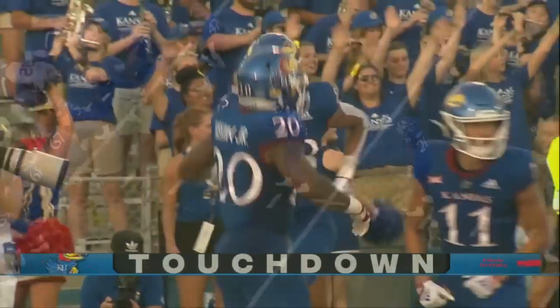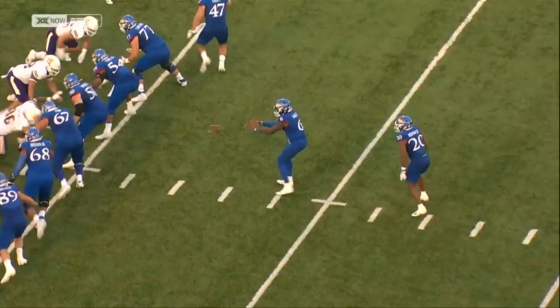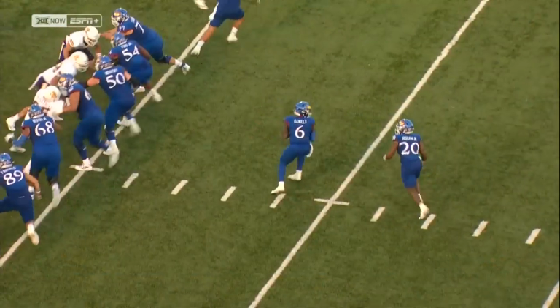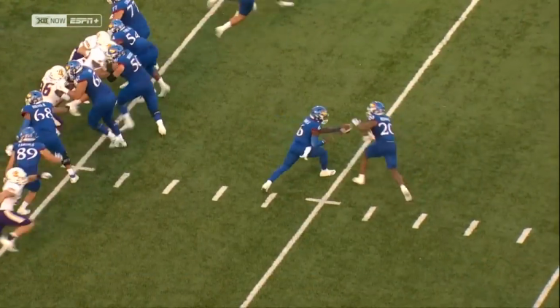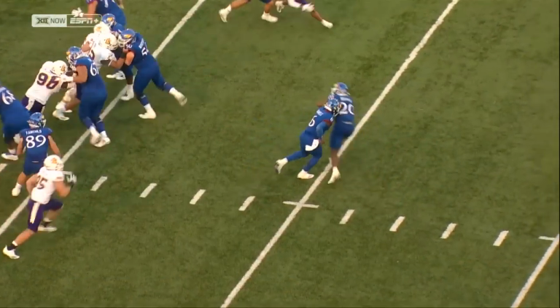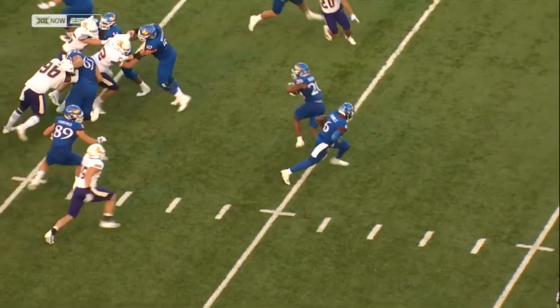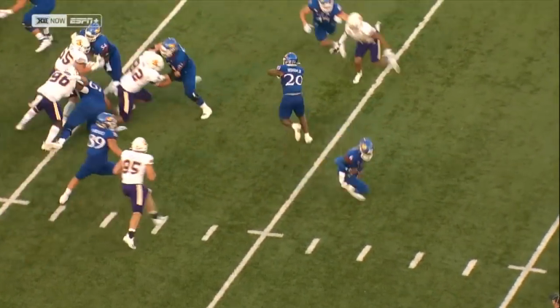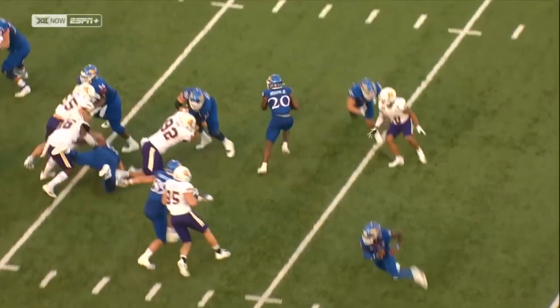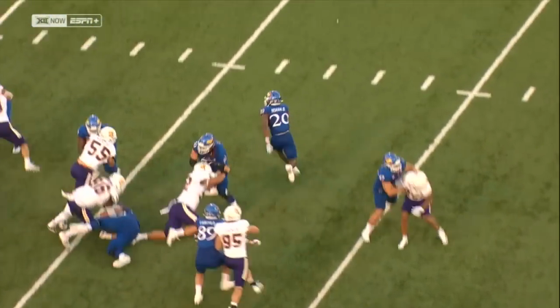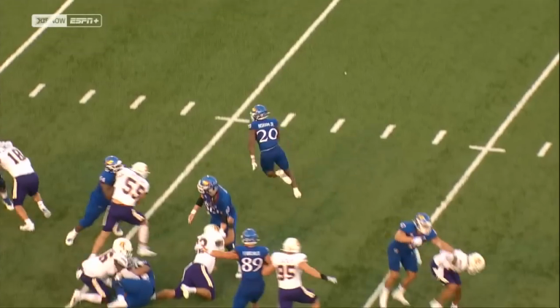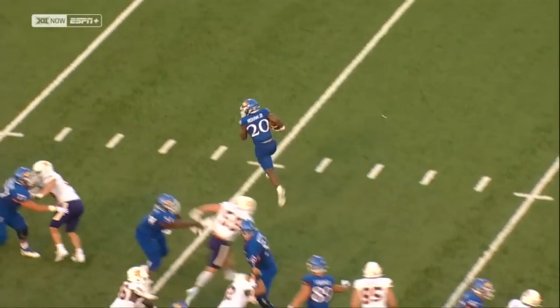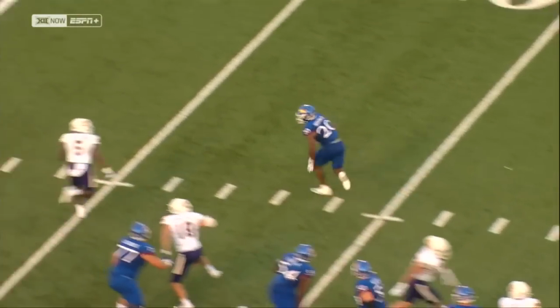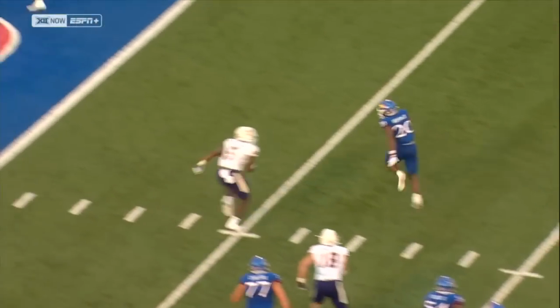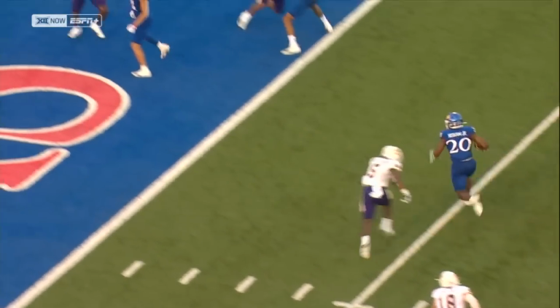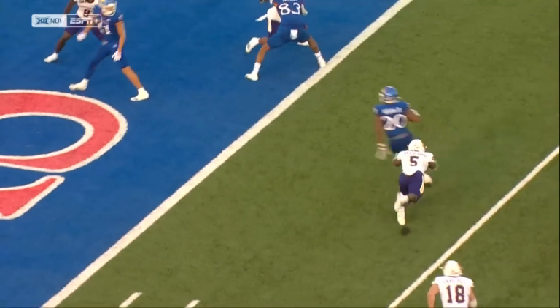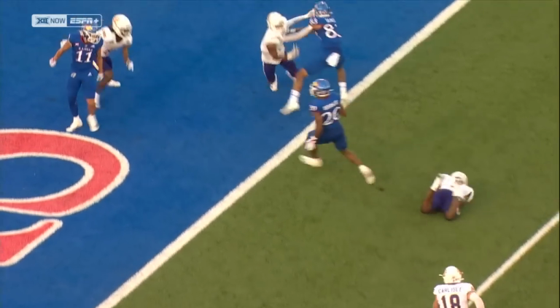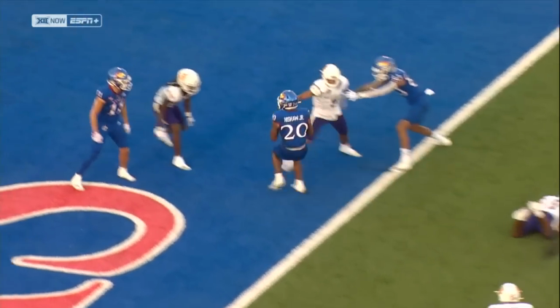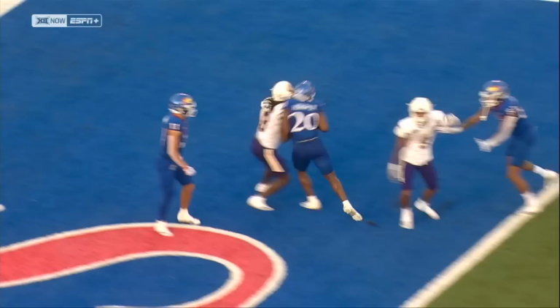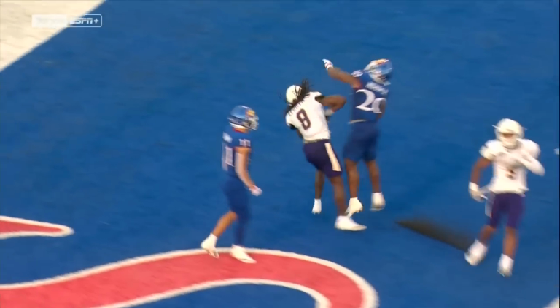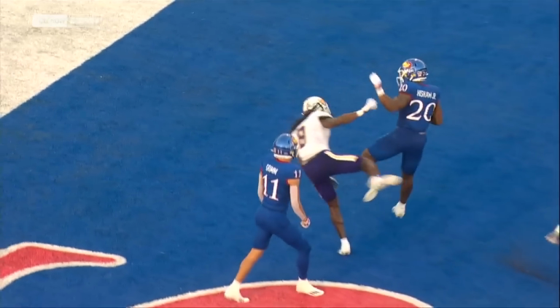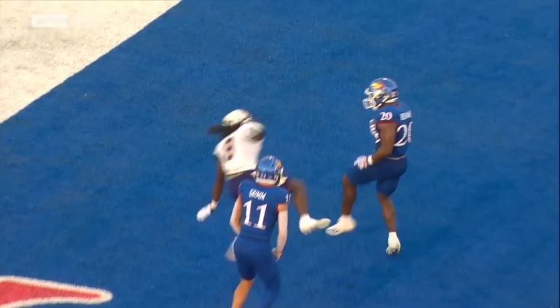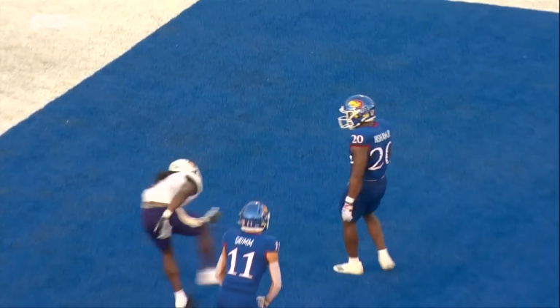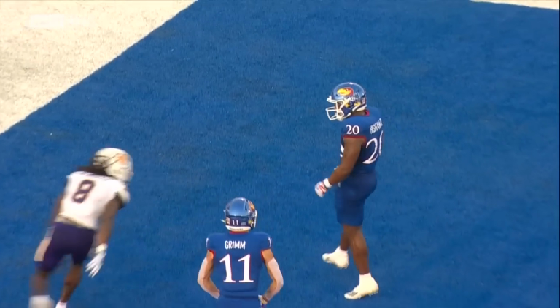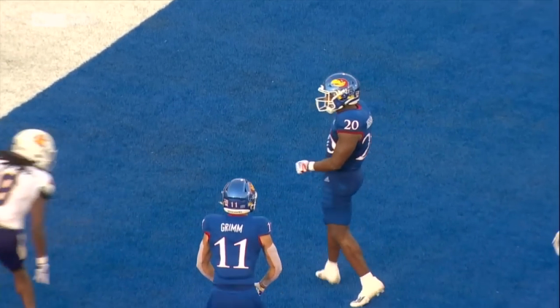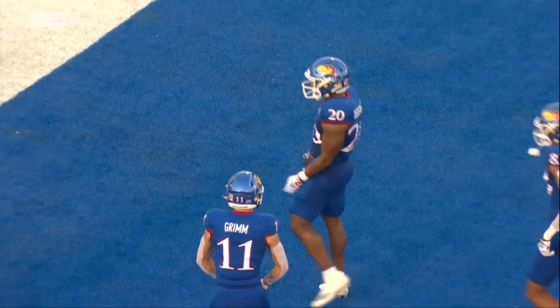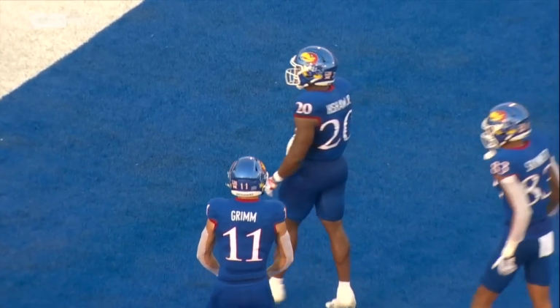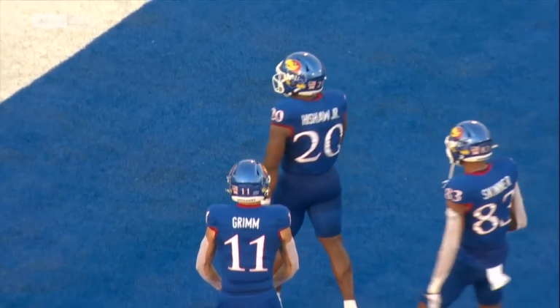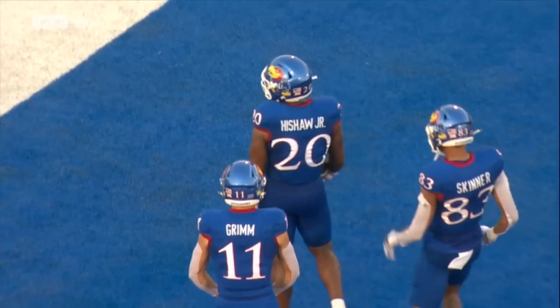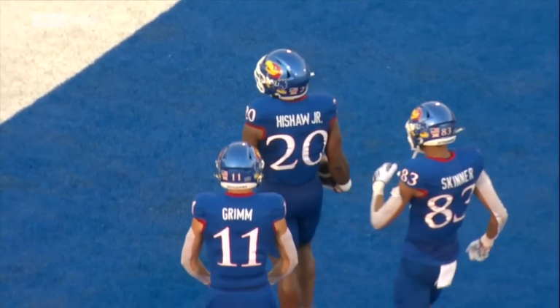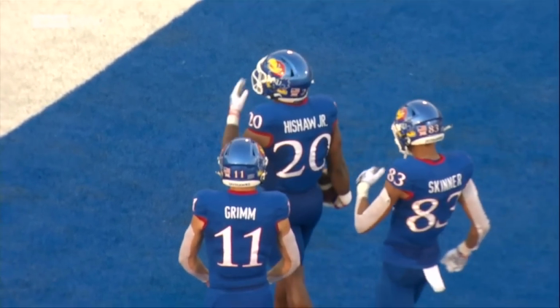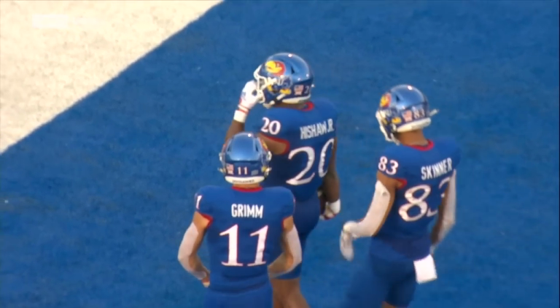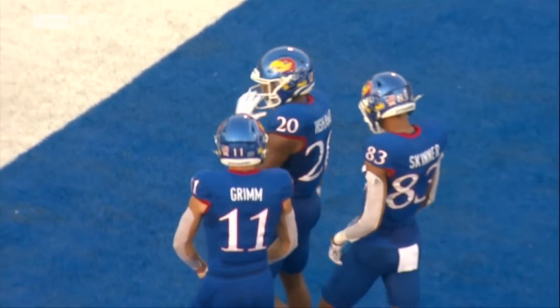Up front, number 50, Mike Nowitzki, the Remington Award watch offensive lineman — the center — just sealing off the edge. And then Hyshaw, with his speed, gets around the corner.